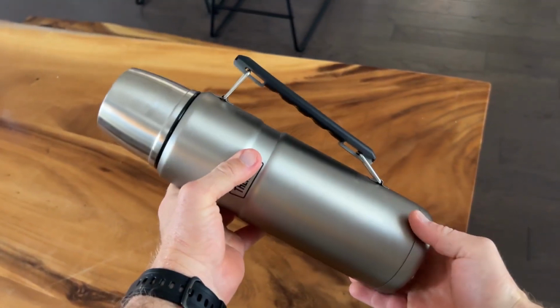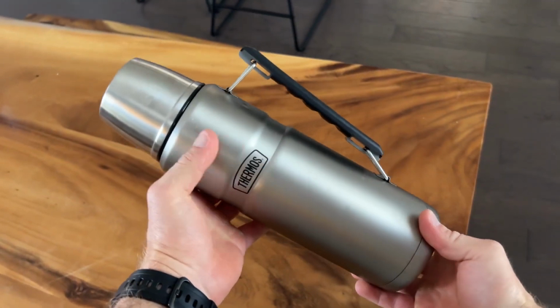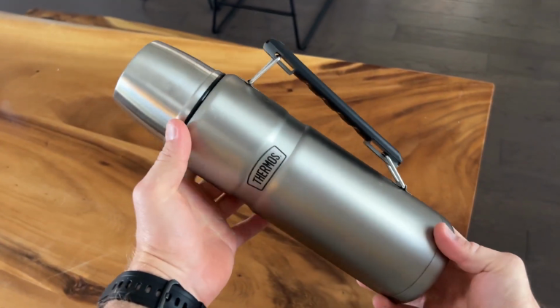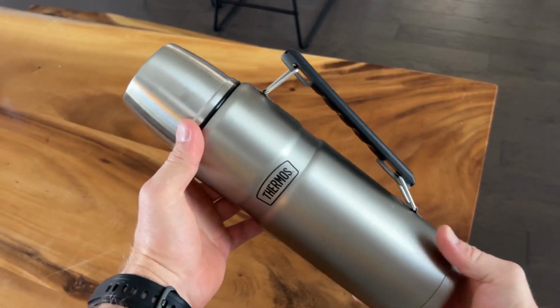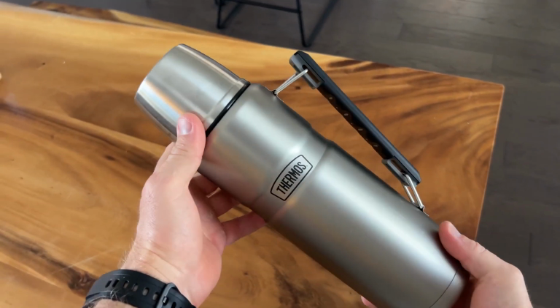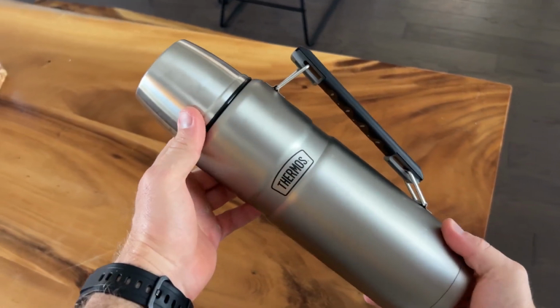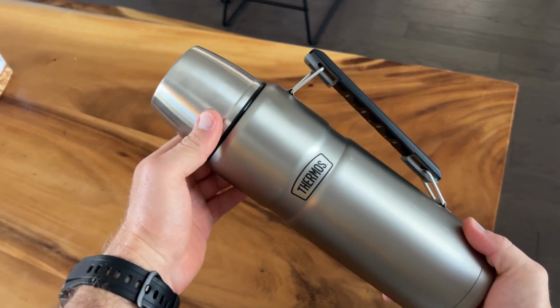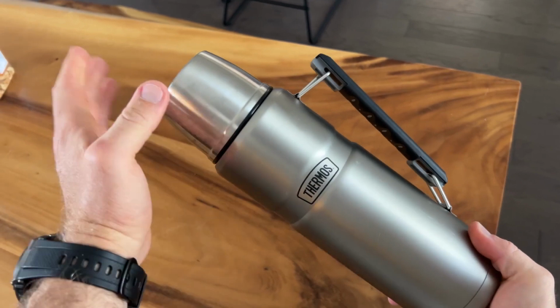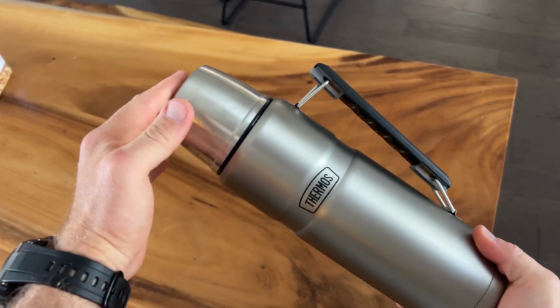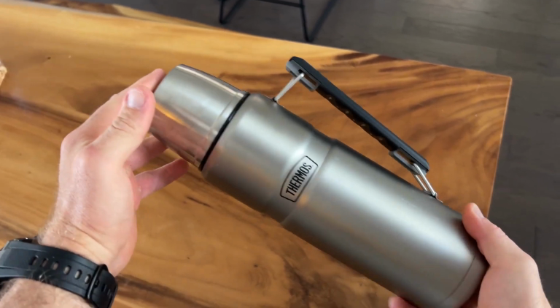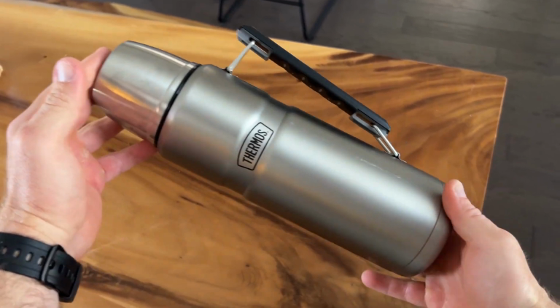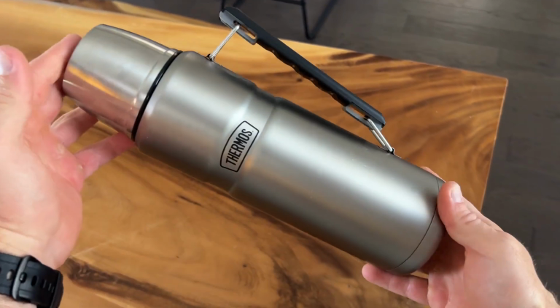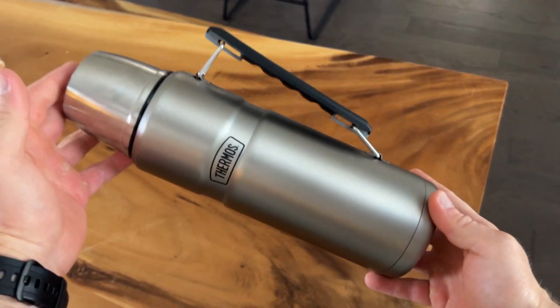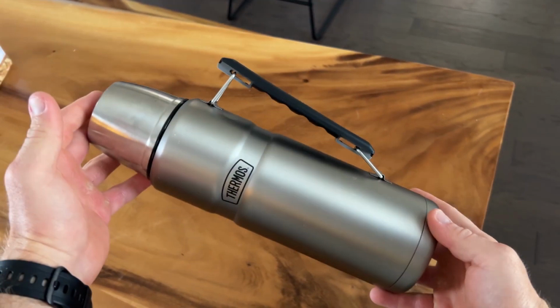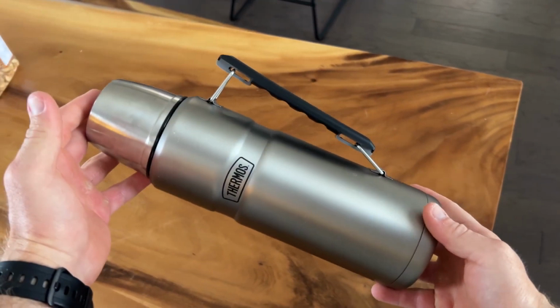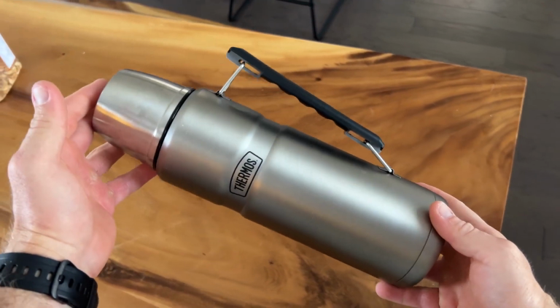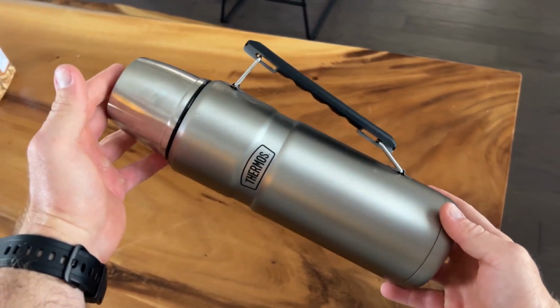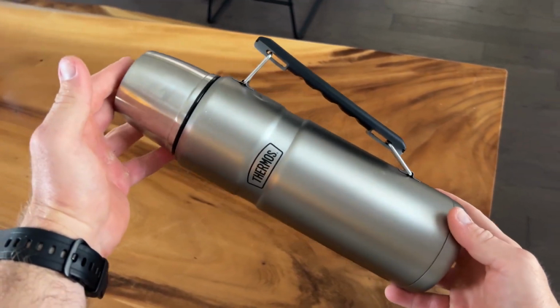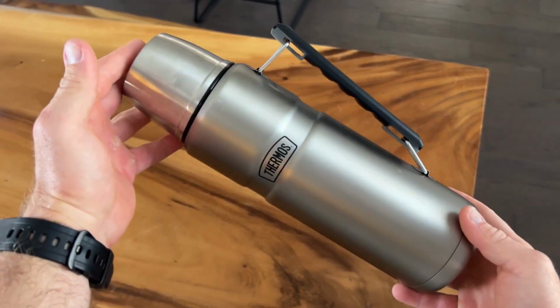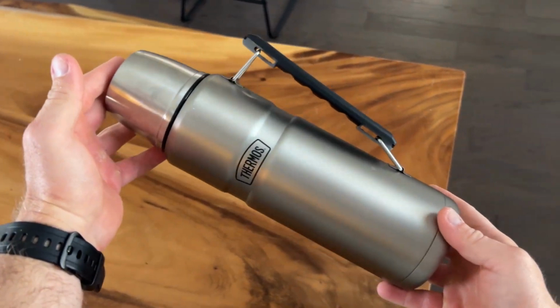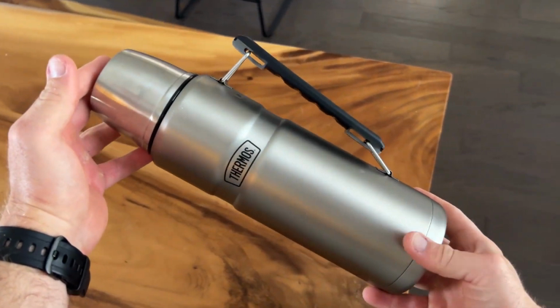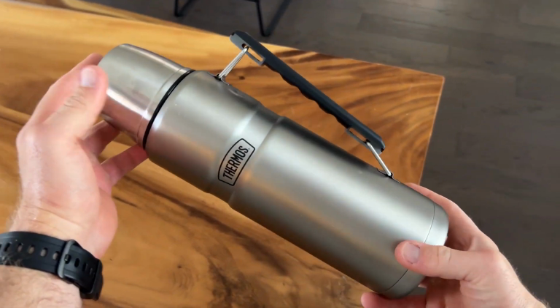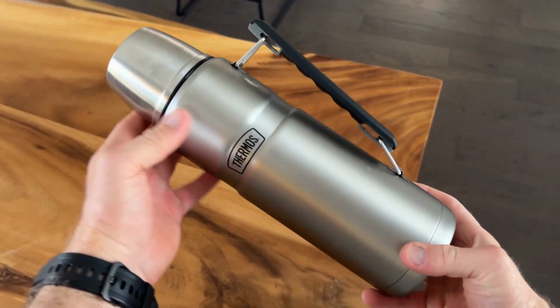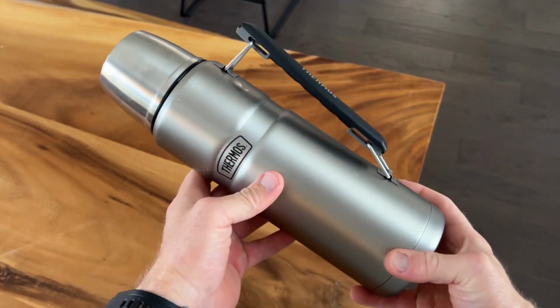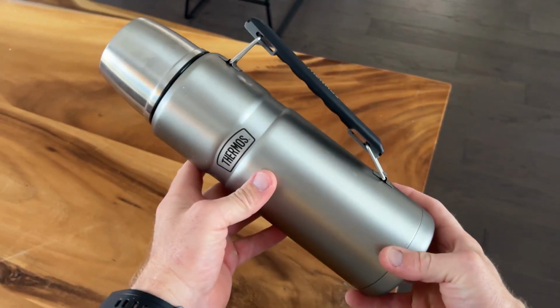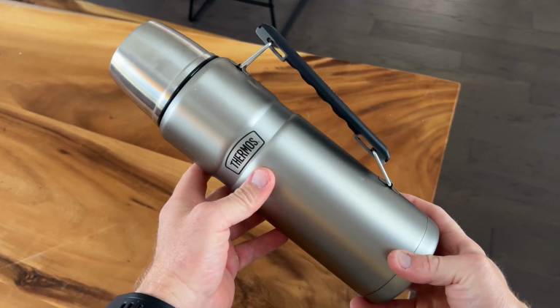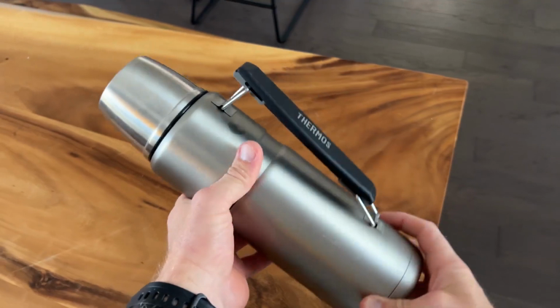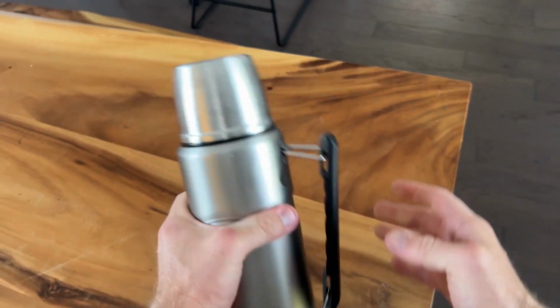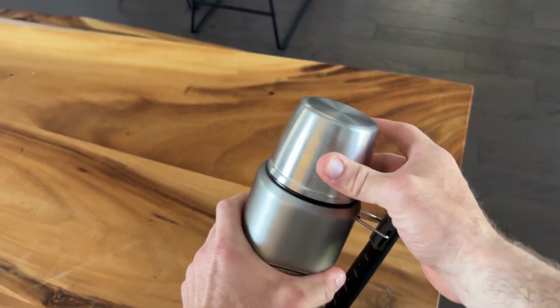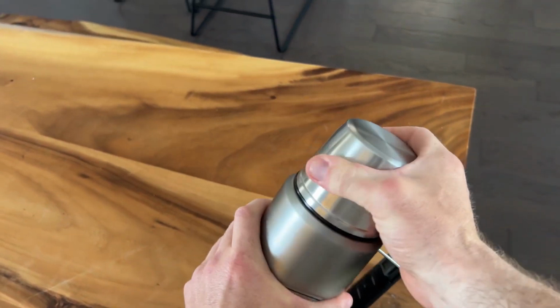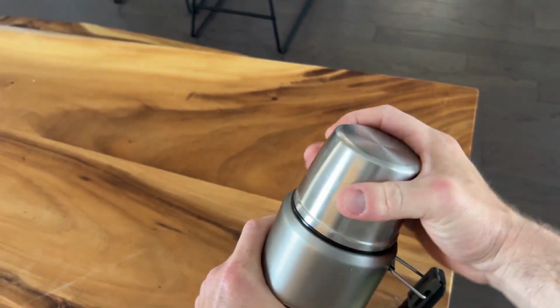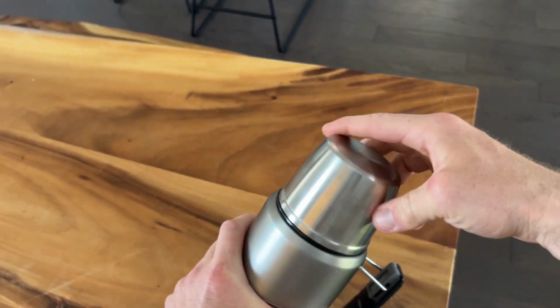Larger capacity — and the reason I got this was I drink a lot of coffee. I use this when I go fishing, outdoors, hunting, and even sometimes when I'm going to work. So I like it.